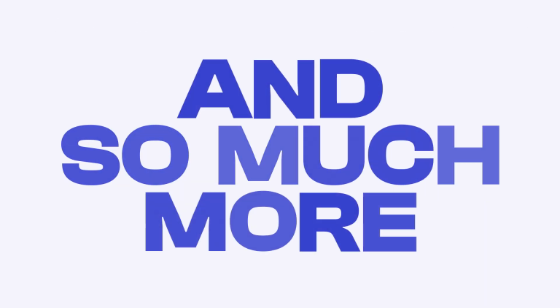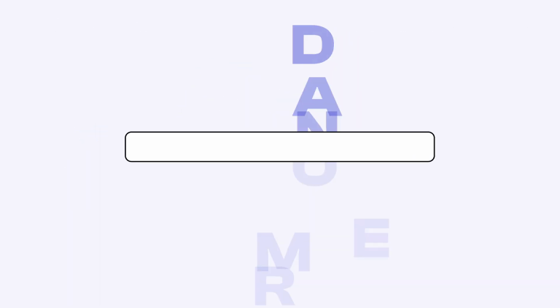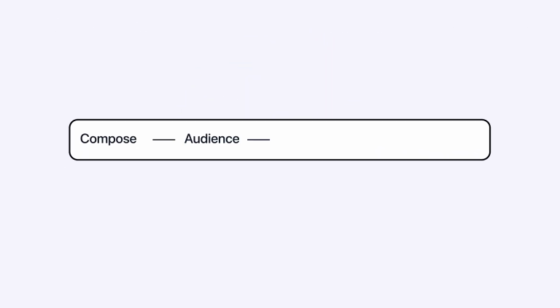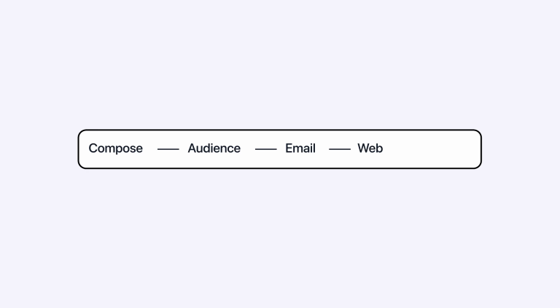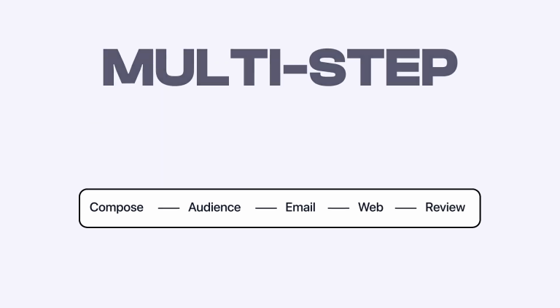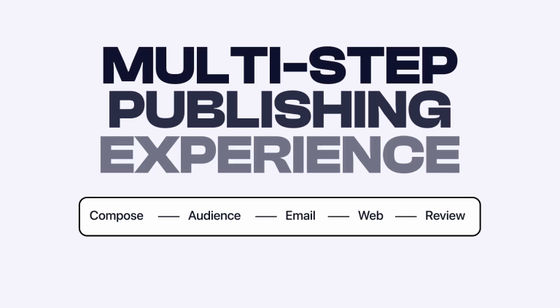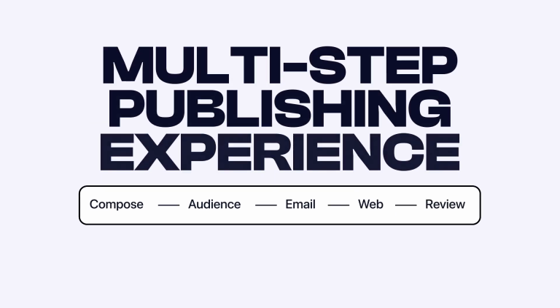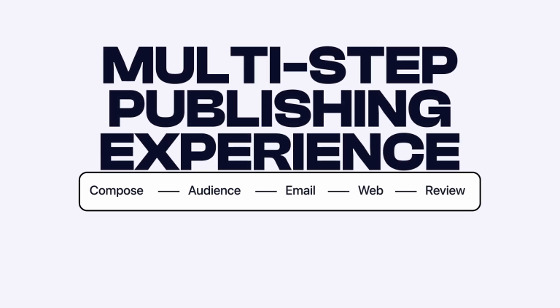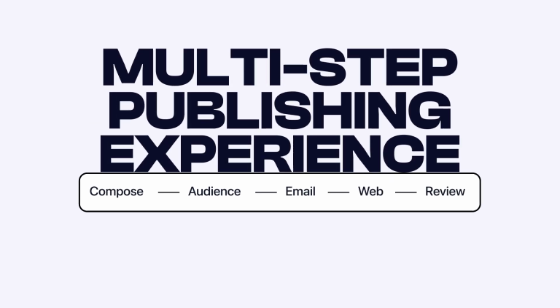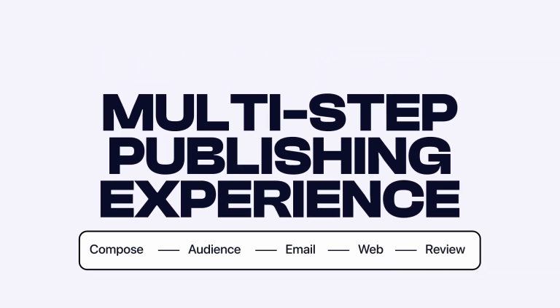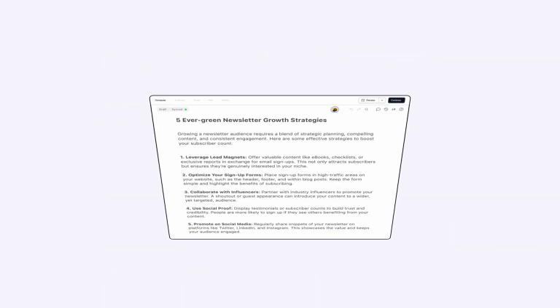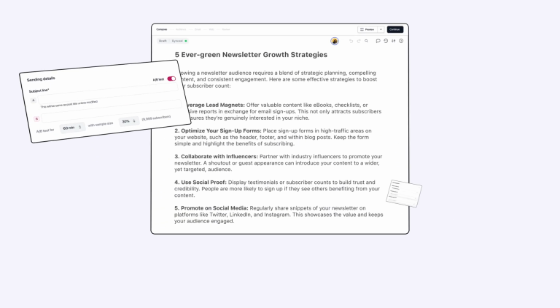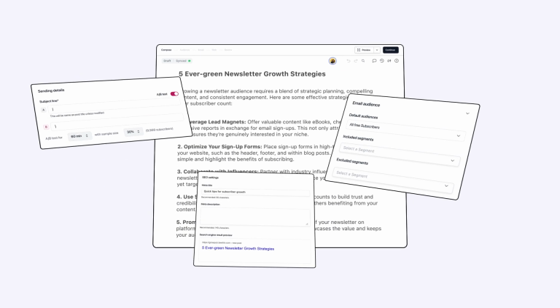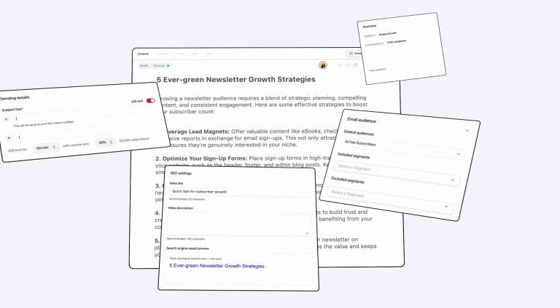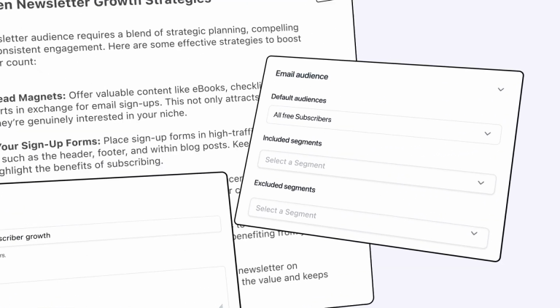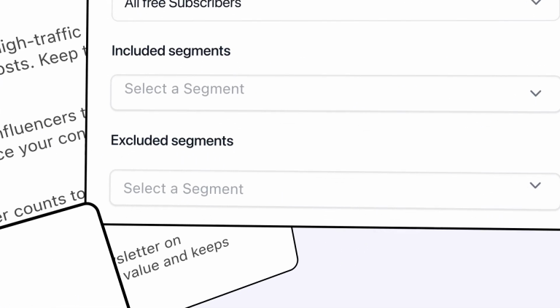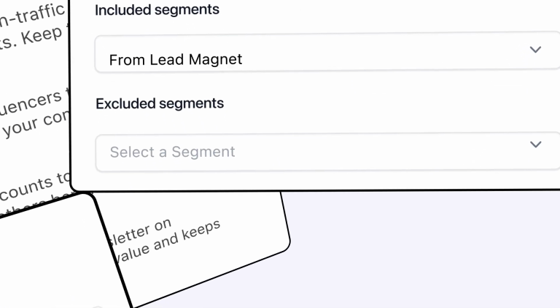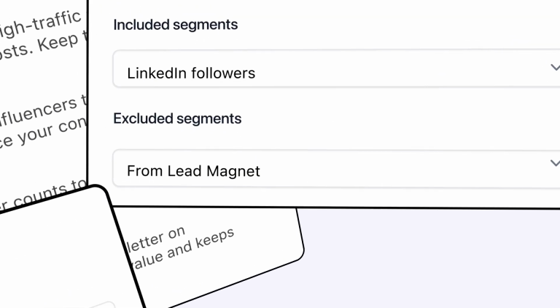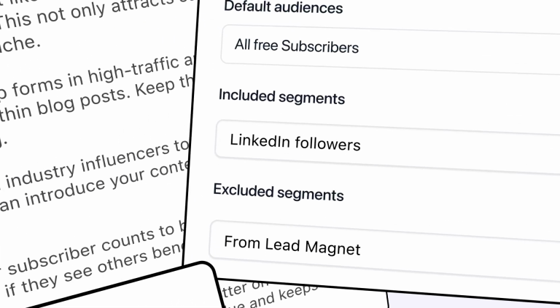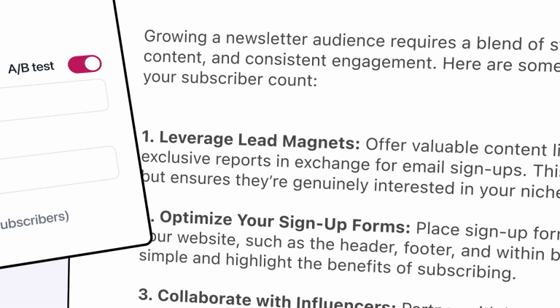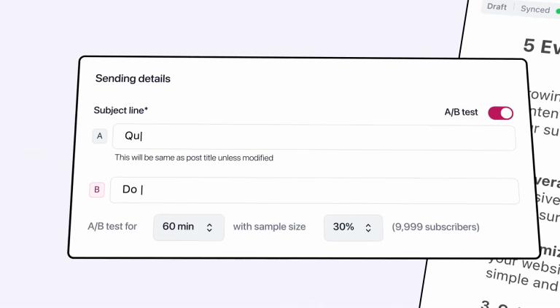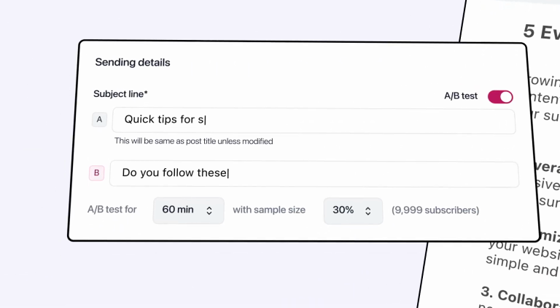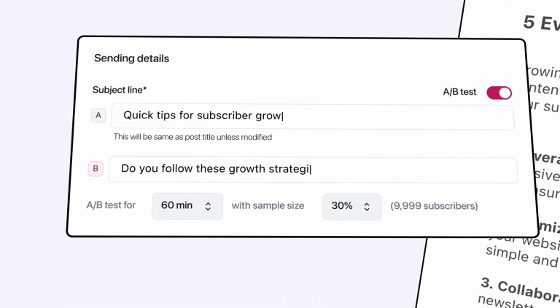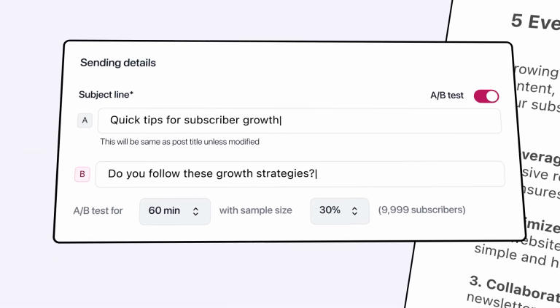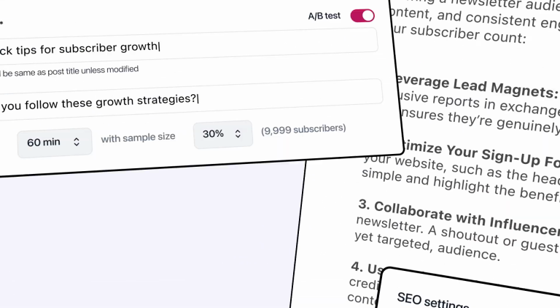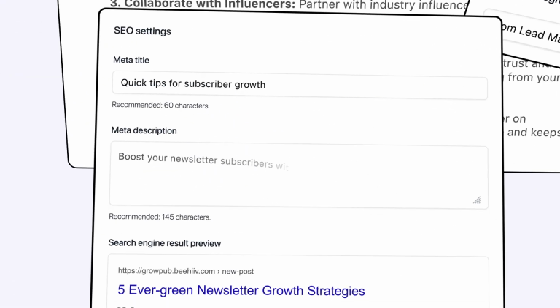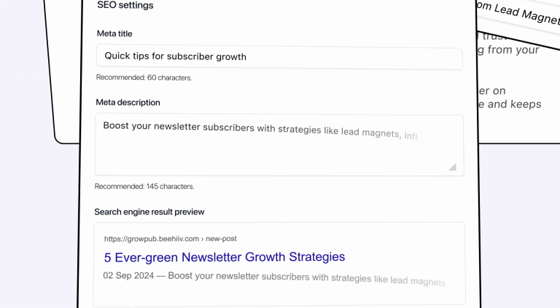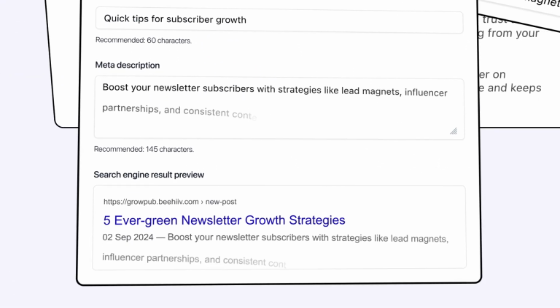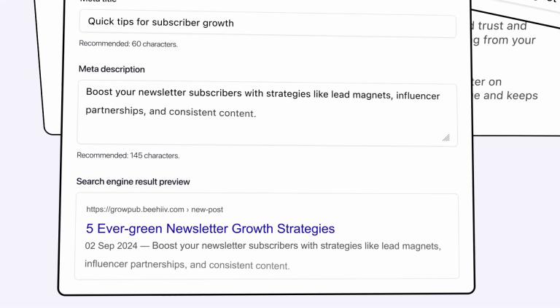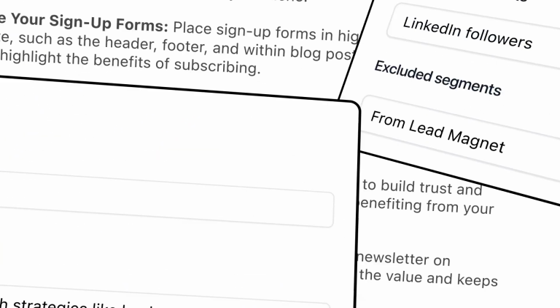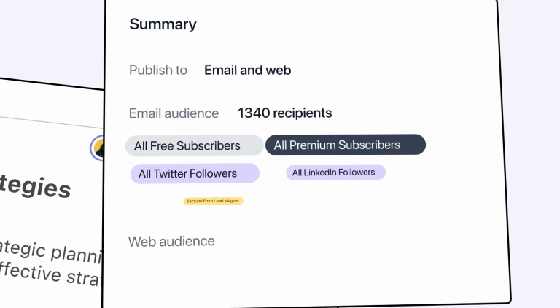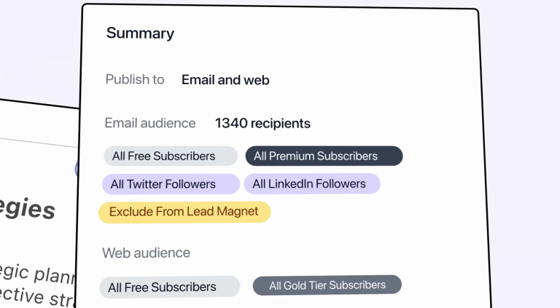We're also introducing a new multi-step publishing experience, making it easier than ever to build custom audiences, configure A-B tests, optimize the SEO of your content, and edit reader access.